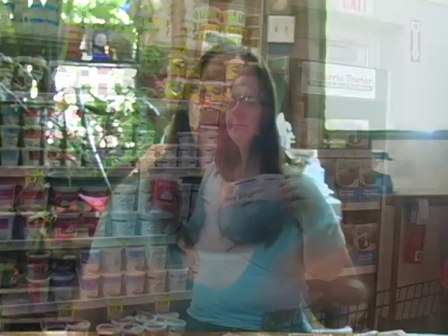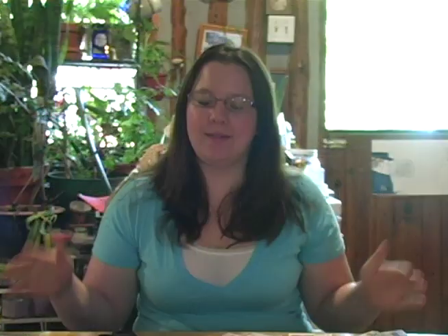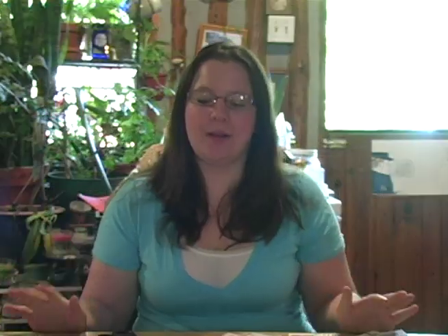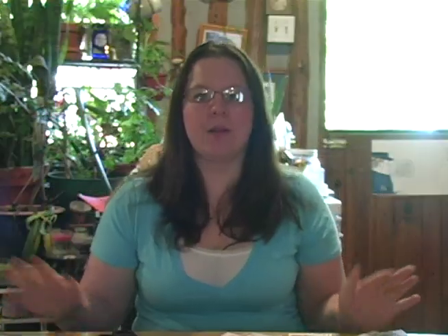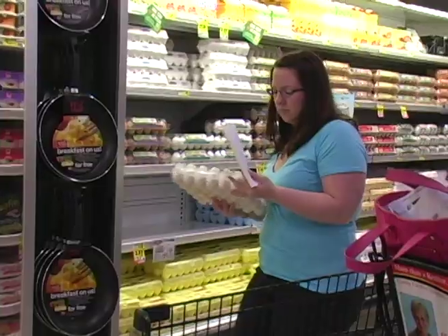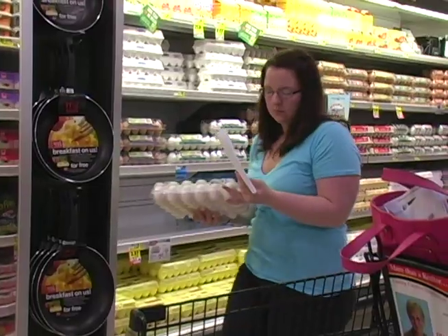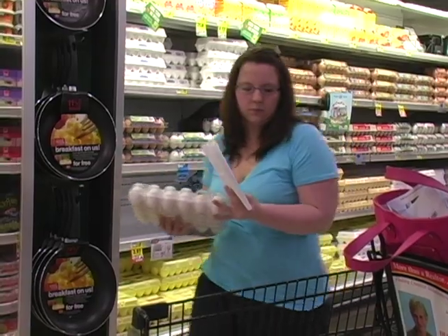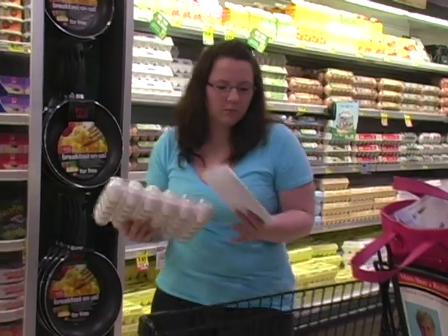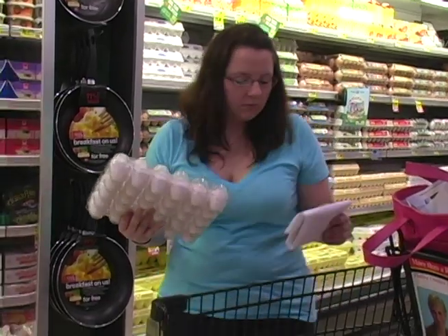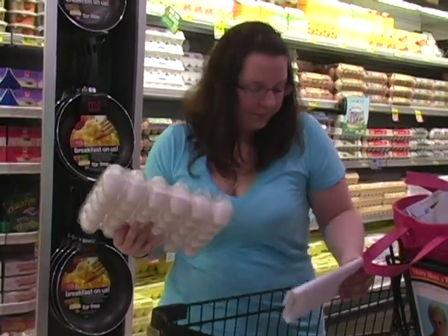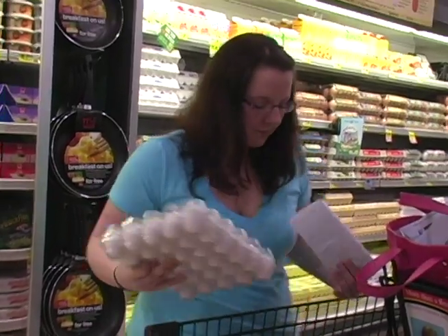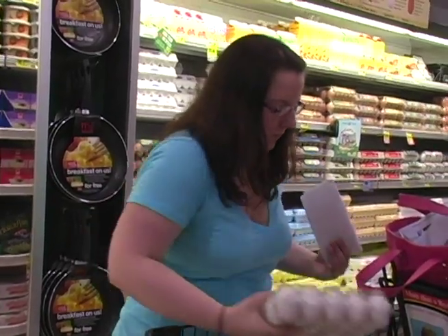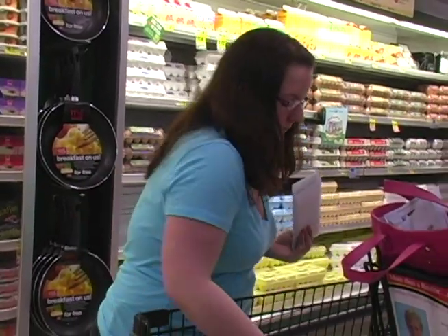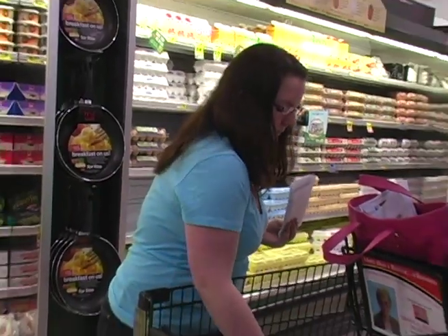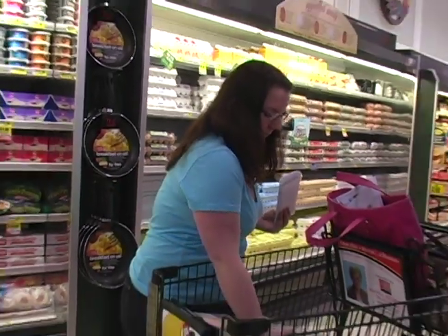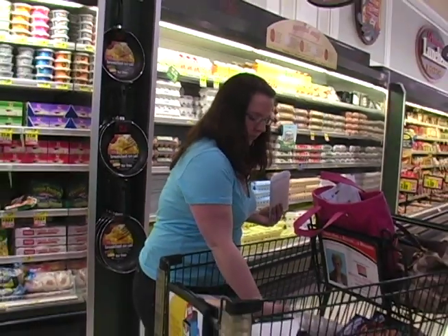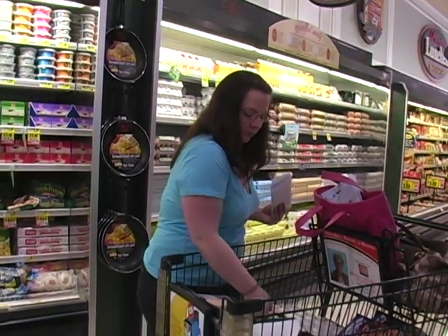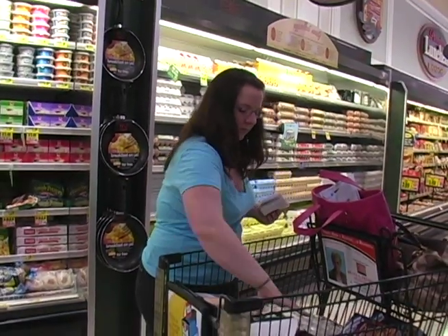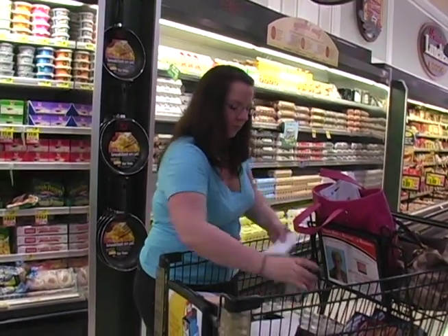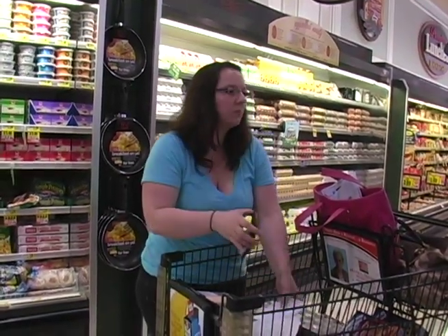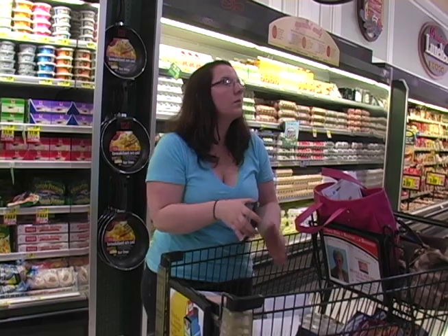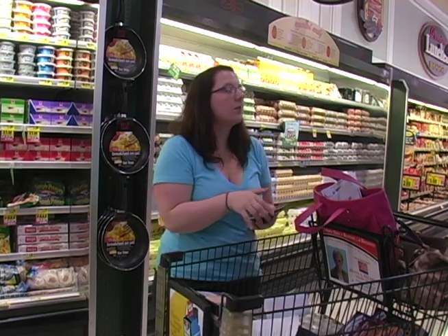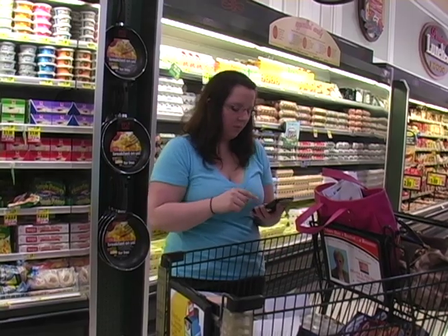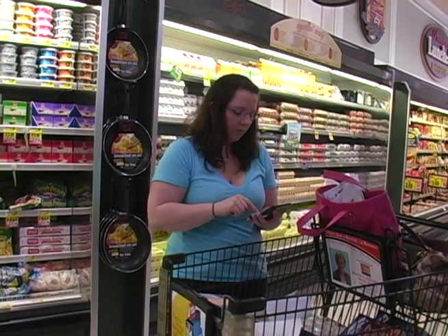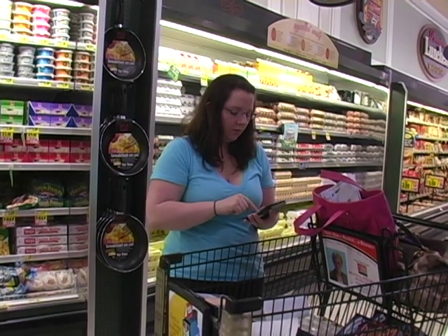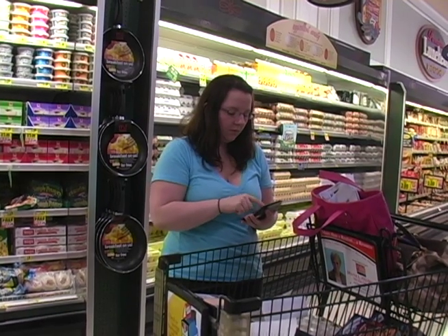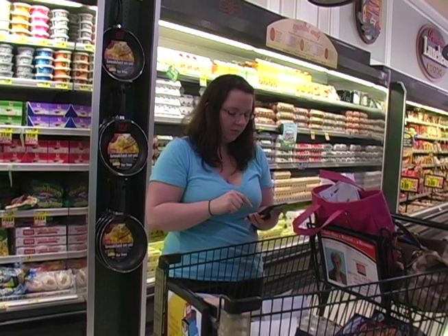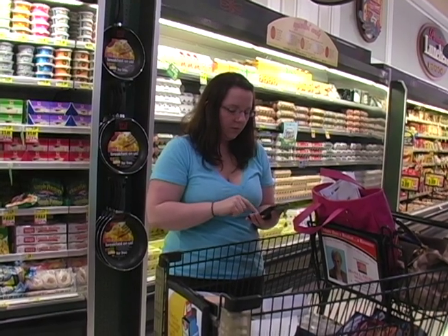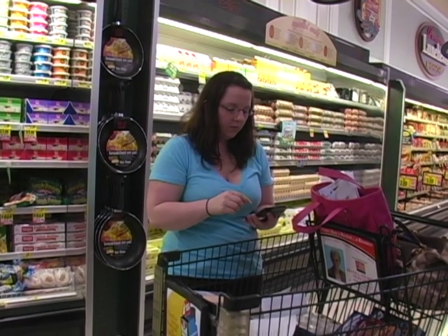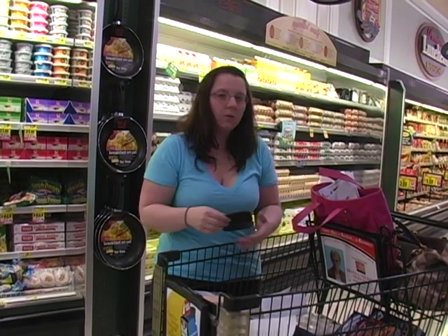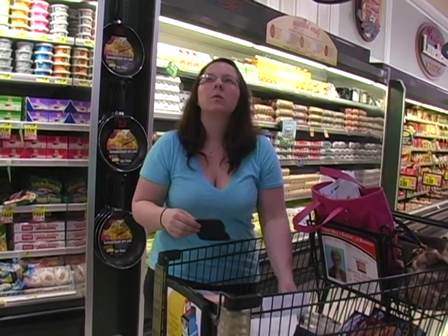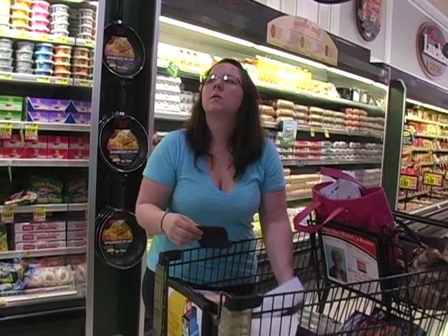Couponing saves me a lot of money. At the grocery store, you can save anywhere from 50 to 90 percent, sometimes even 100 percent and you just pay the tax. At drugstores, you can actually earn money by buying items that are a special rebate deal.